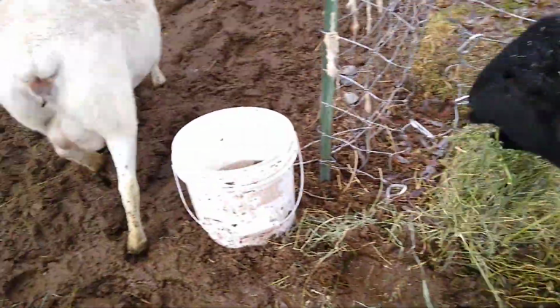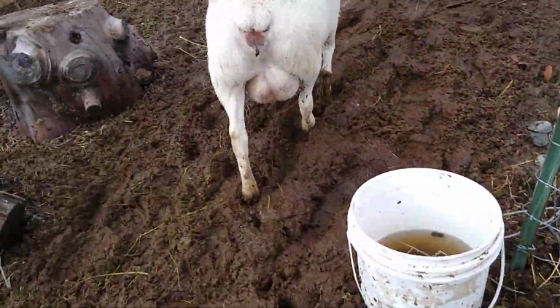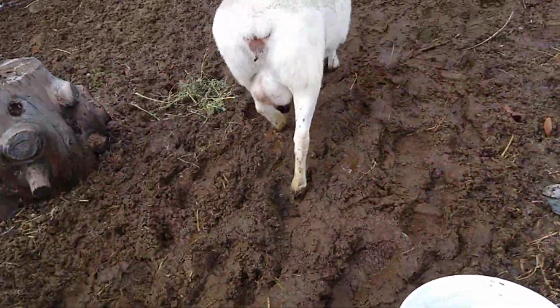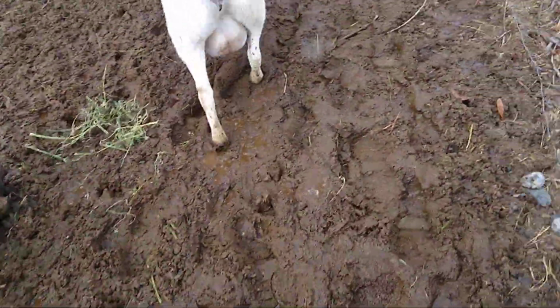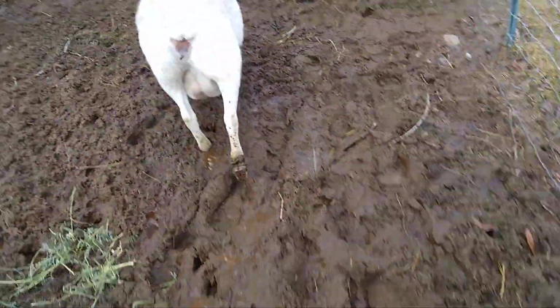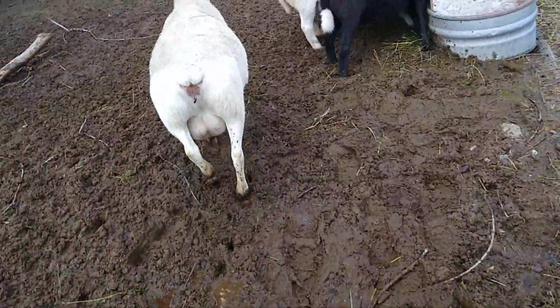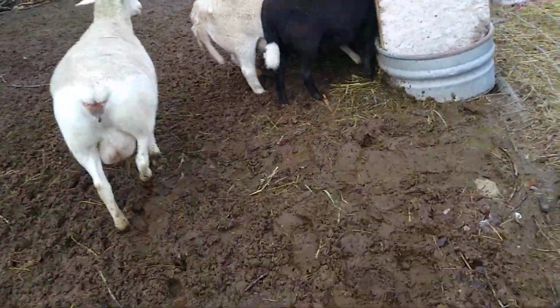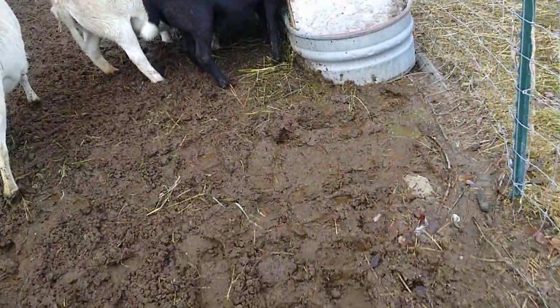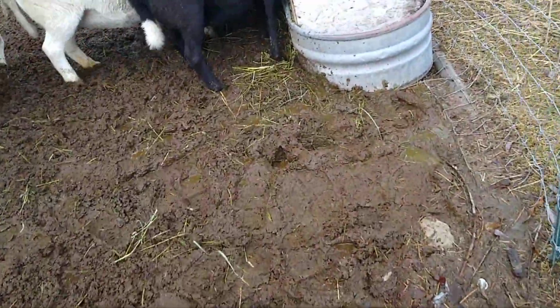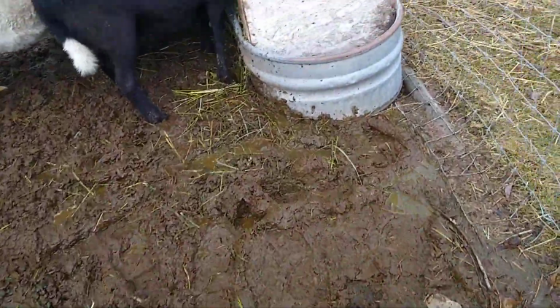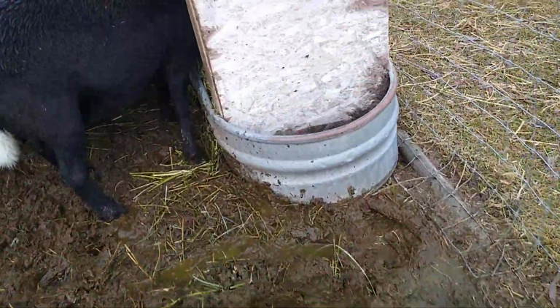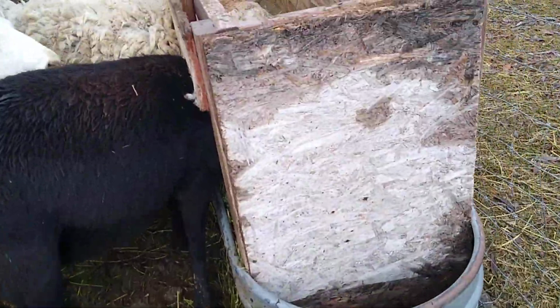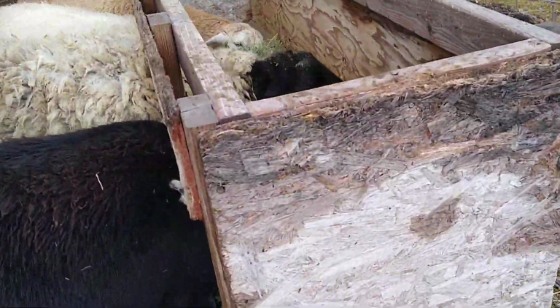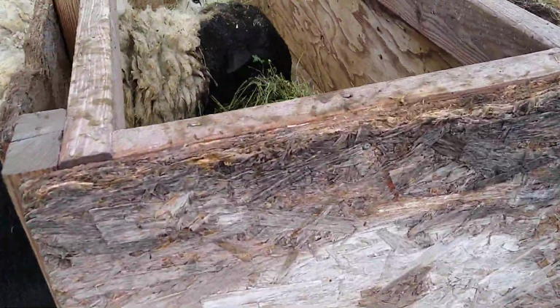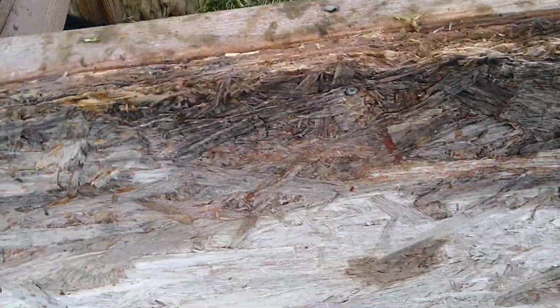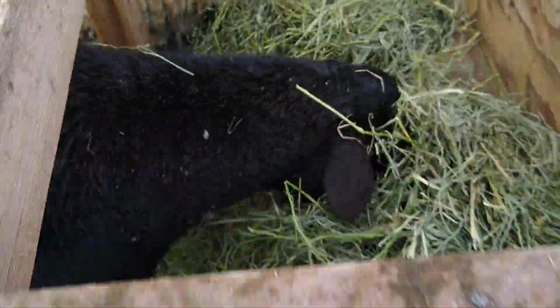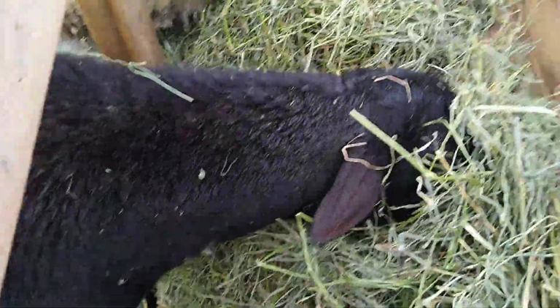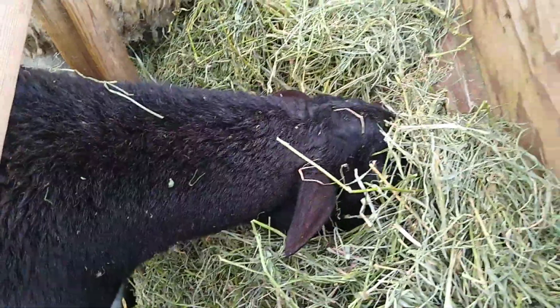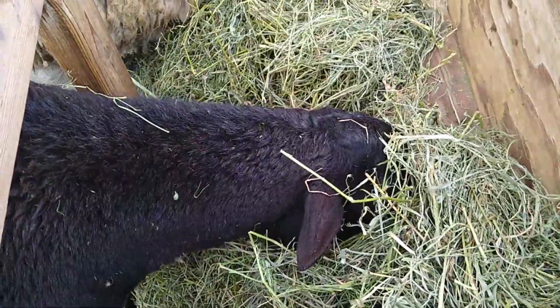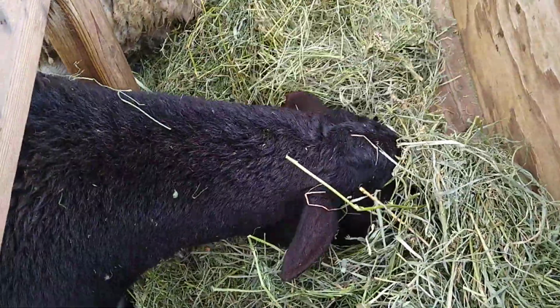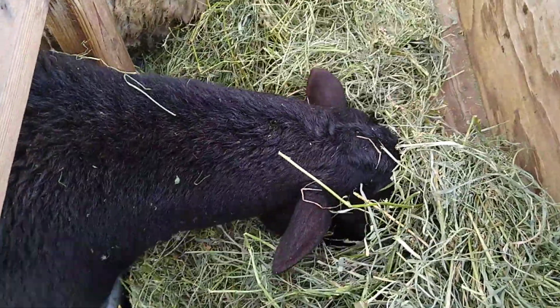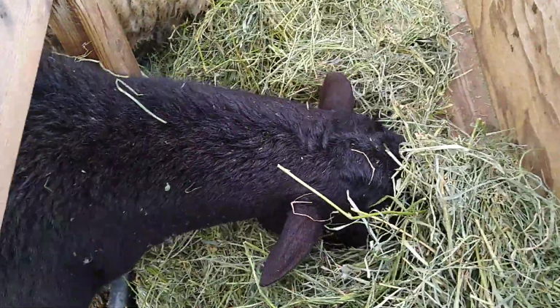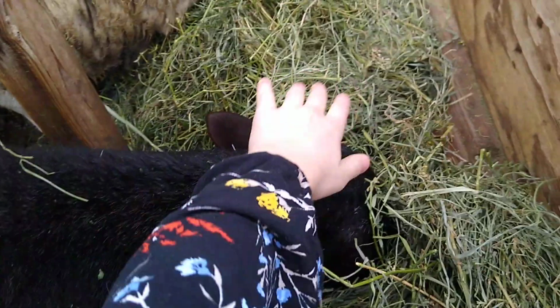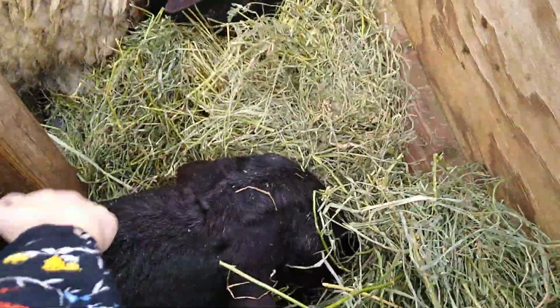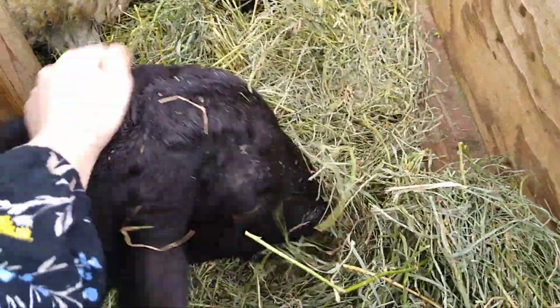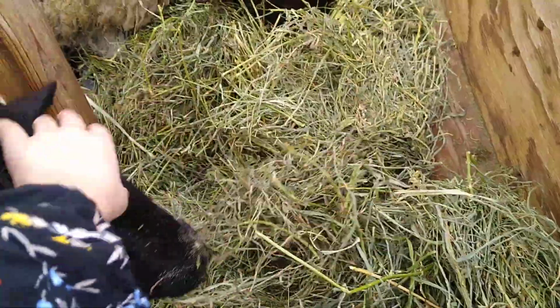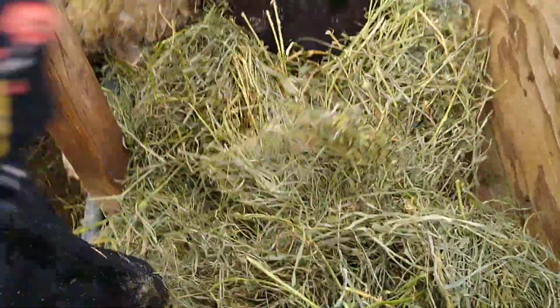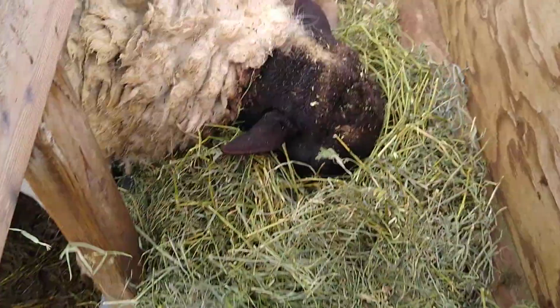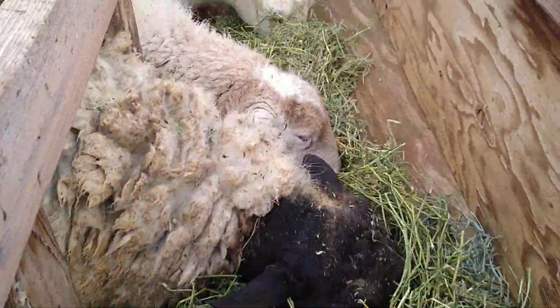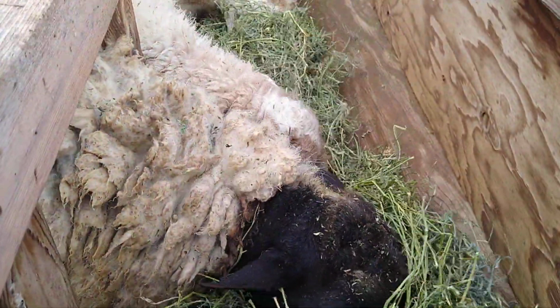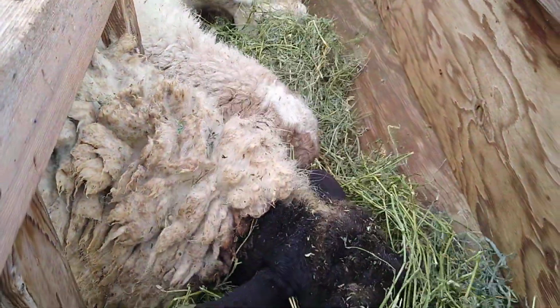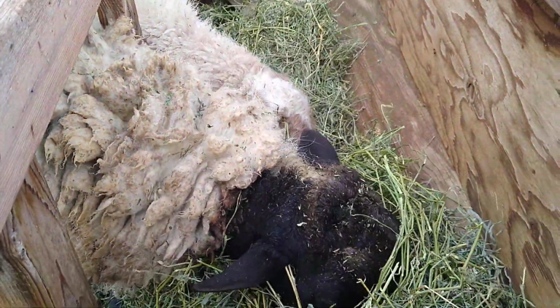Over here, we have more sheep. This one, her name is Molly. She's very friendly. This one, his name is Pacini.